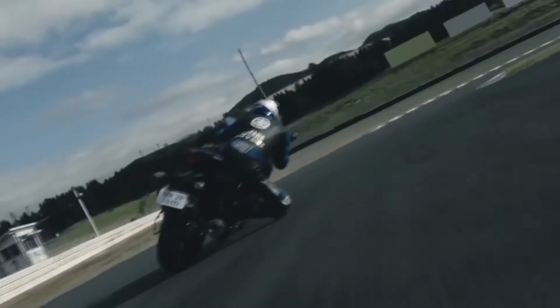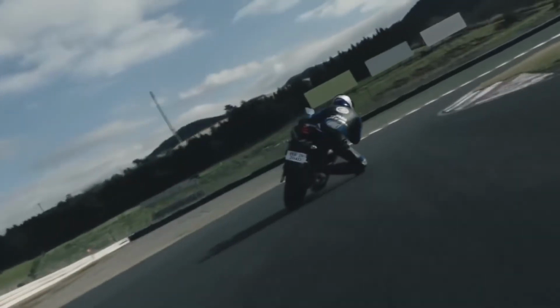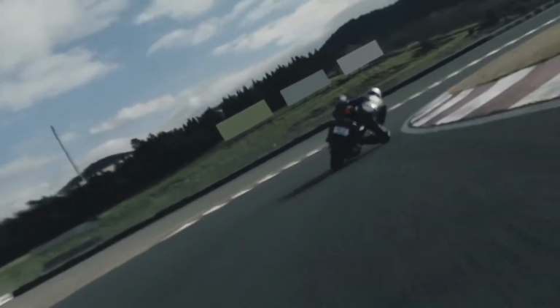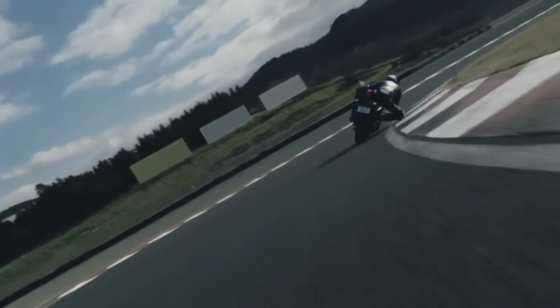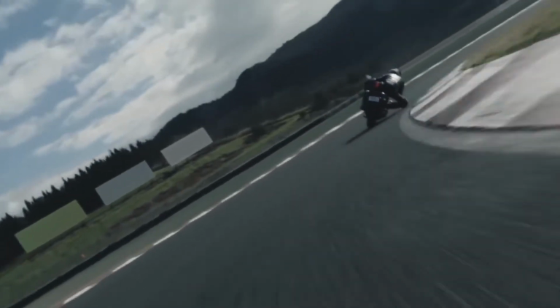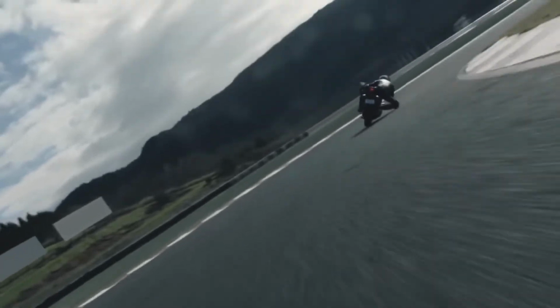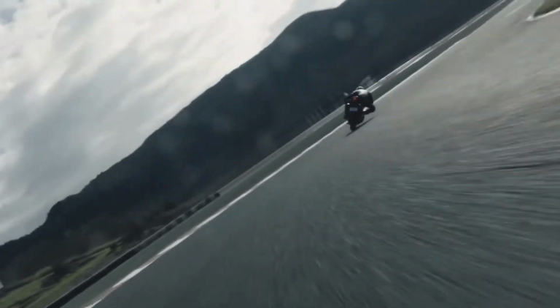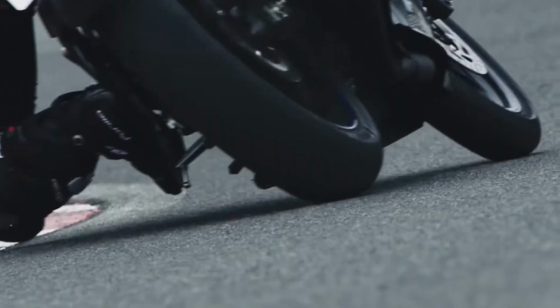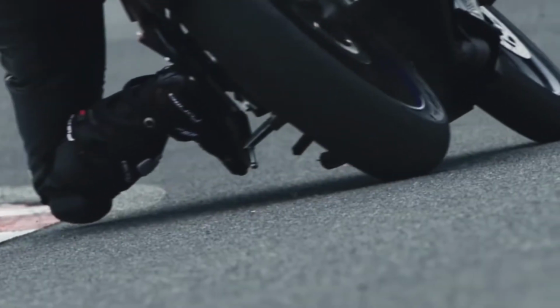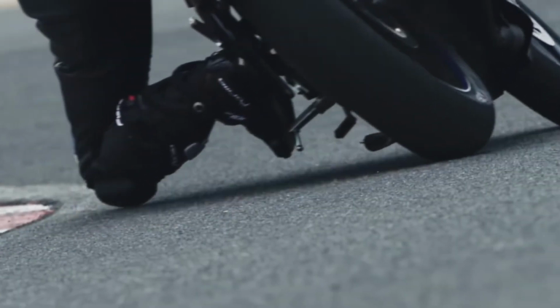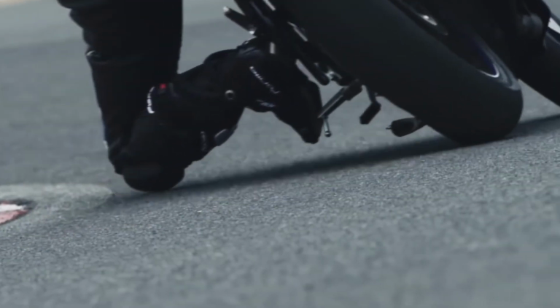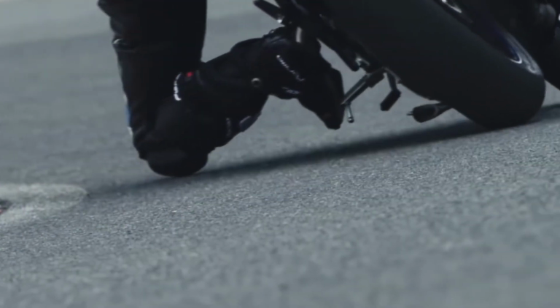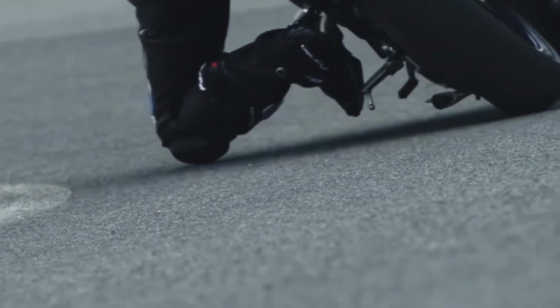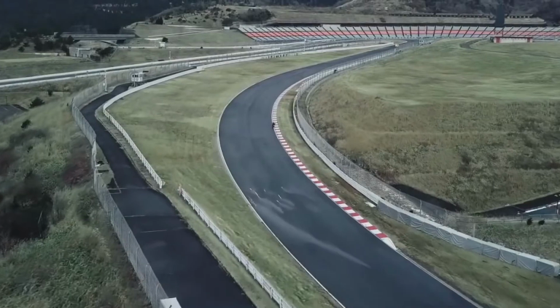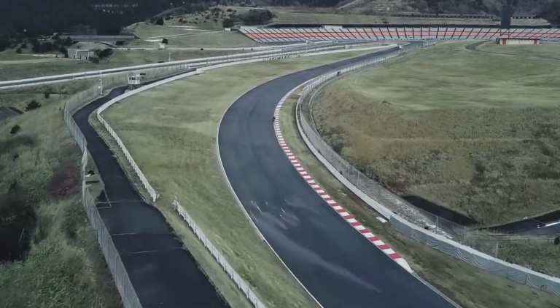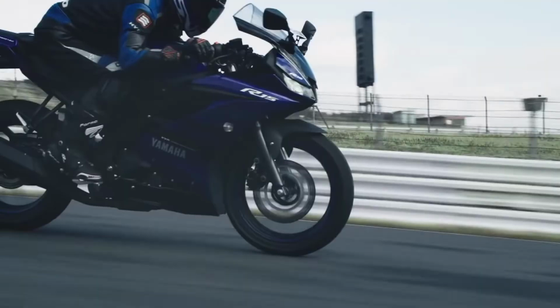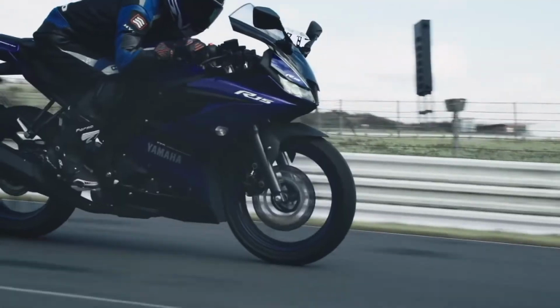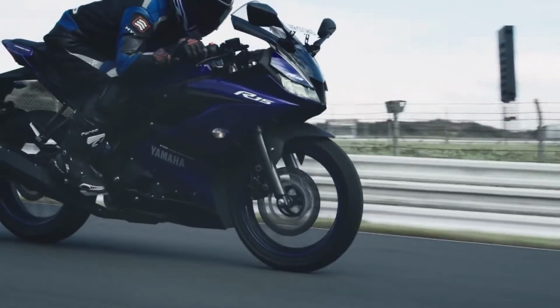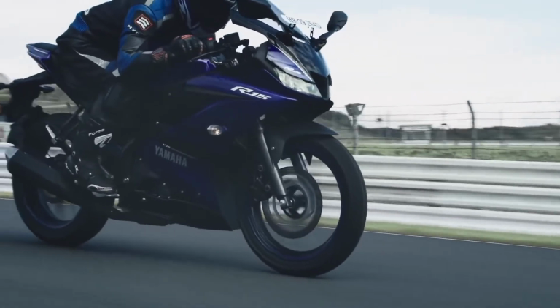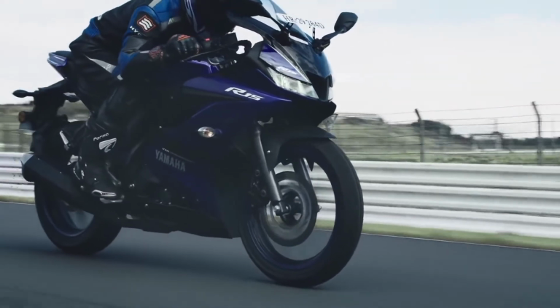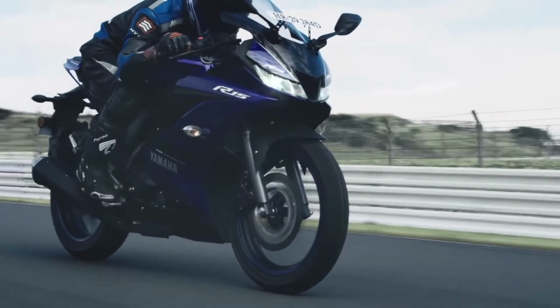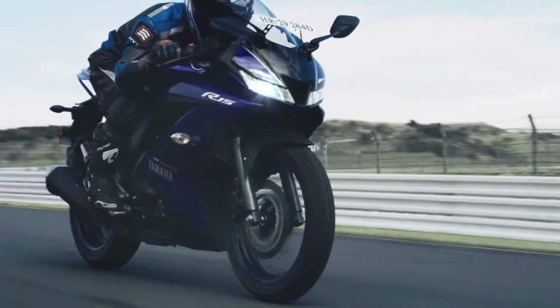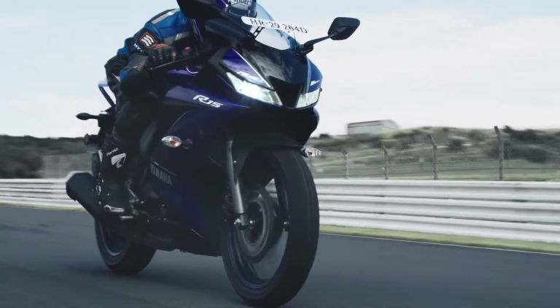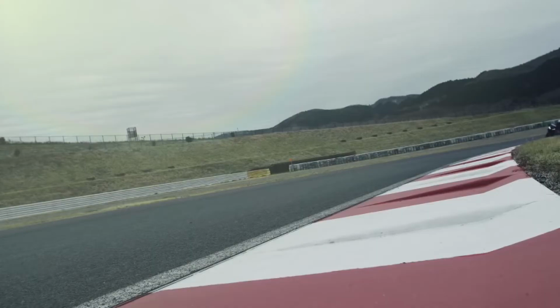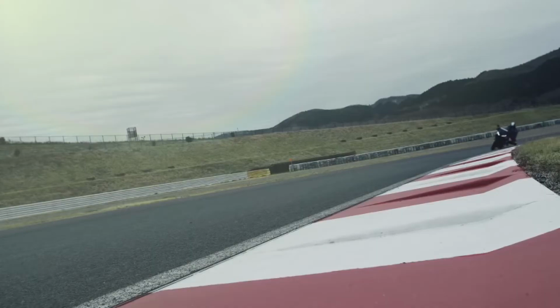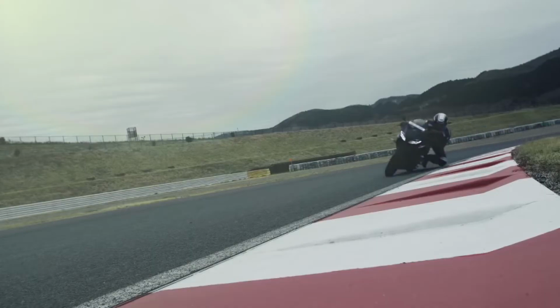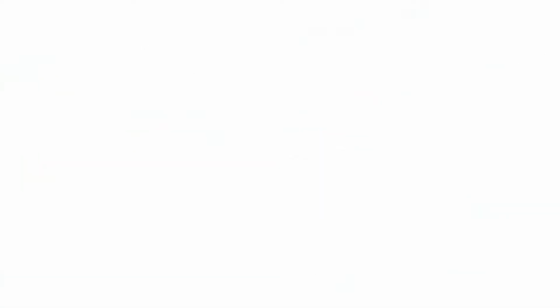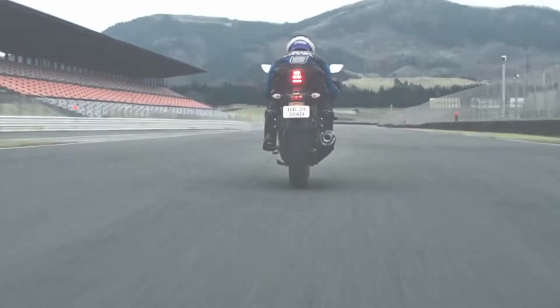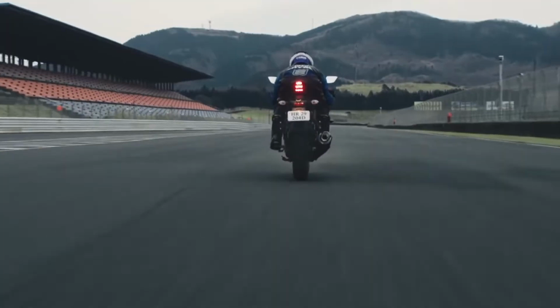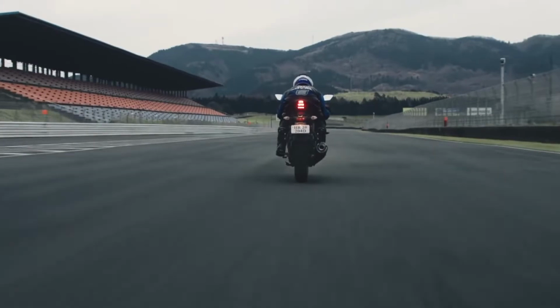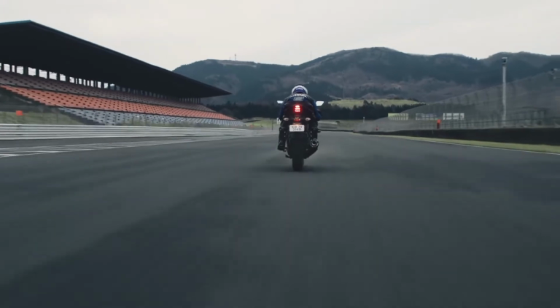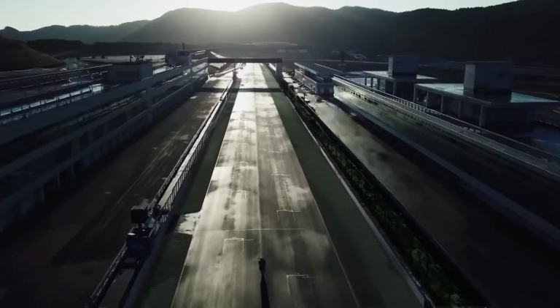It is worth mentioning that the rear tire of the R15 is a radial unit which offers superb grip and aids in the handling characteristics of the bike. The braking duties are handled by disc brakes at both ends.